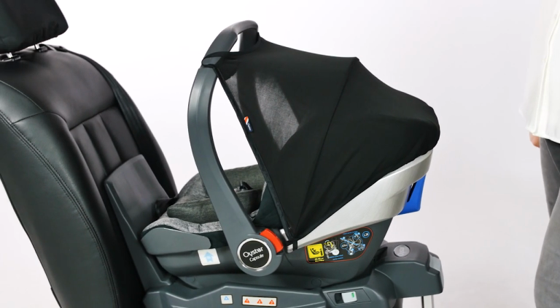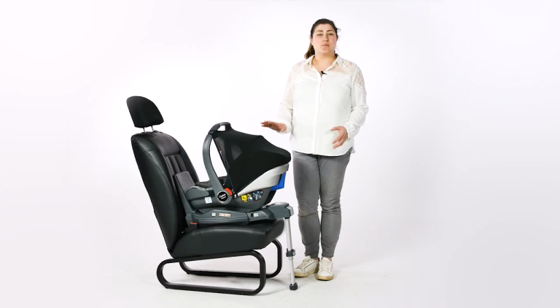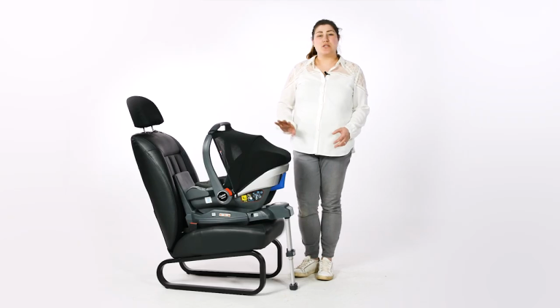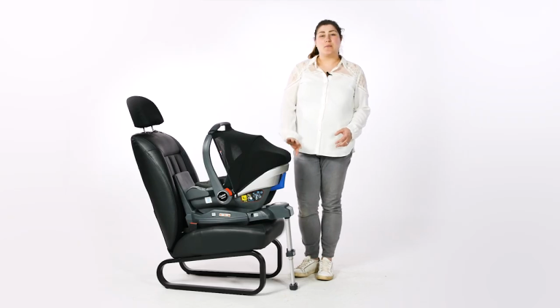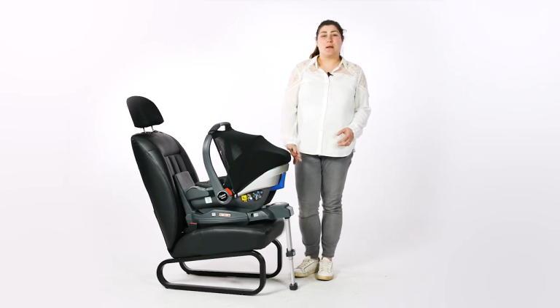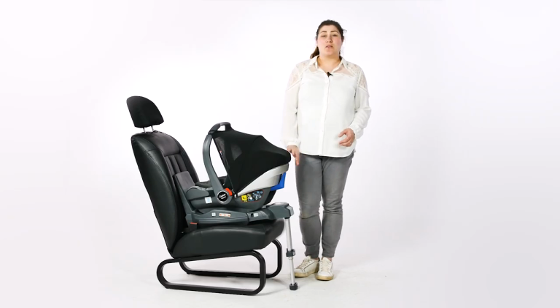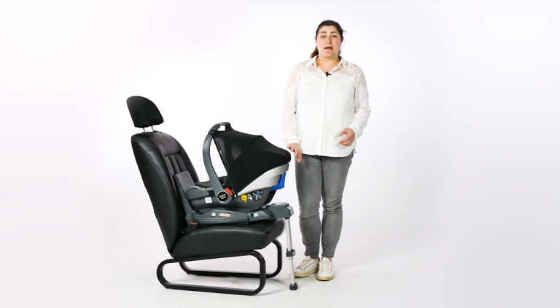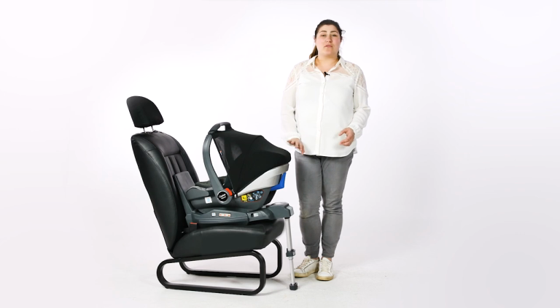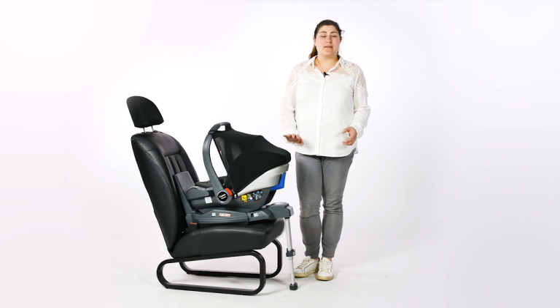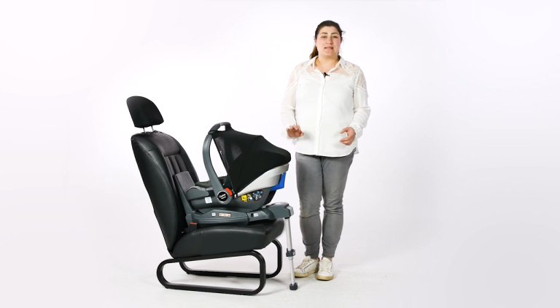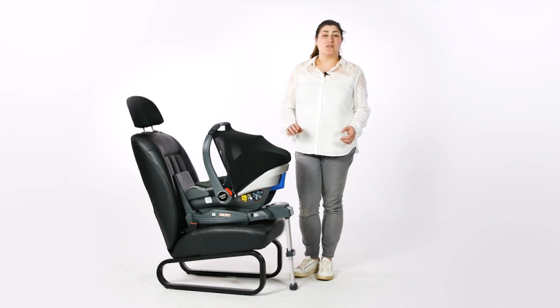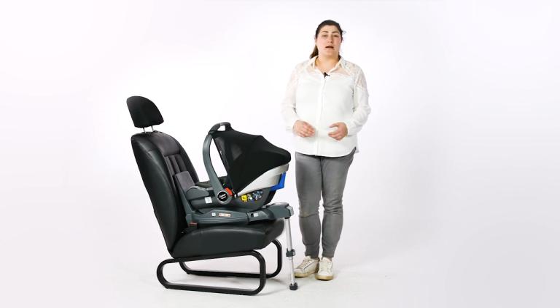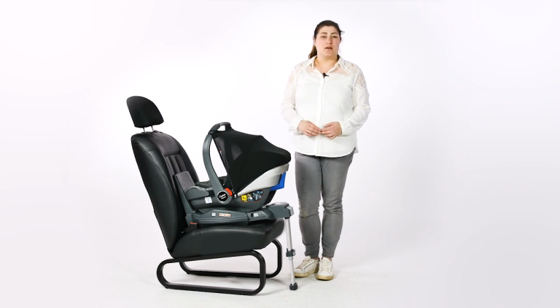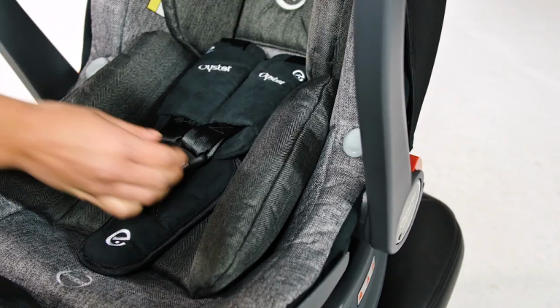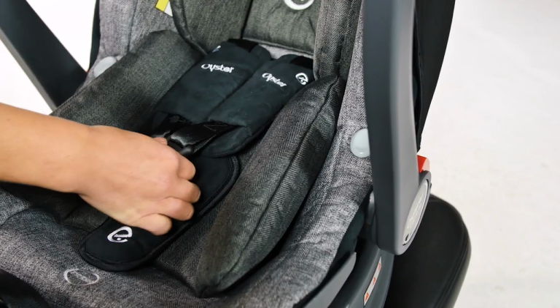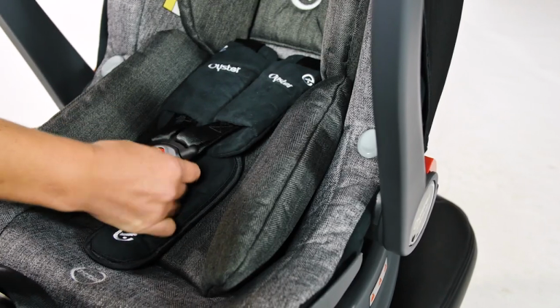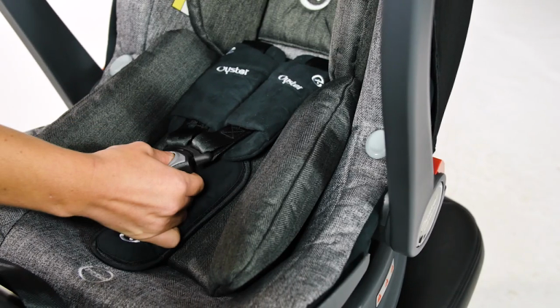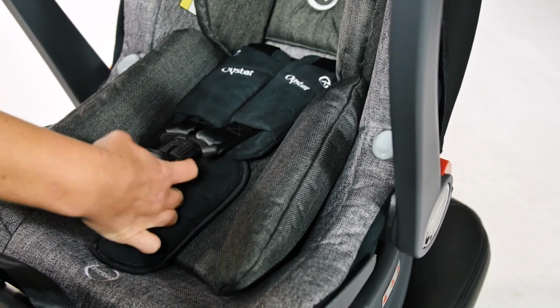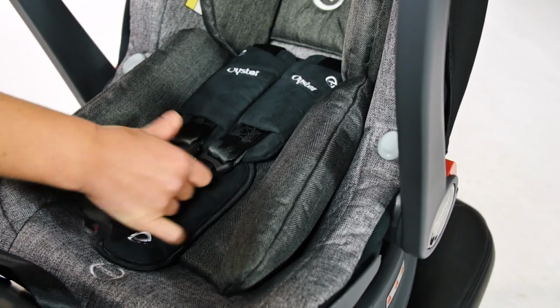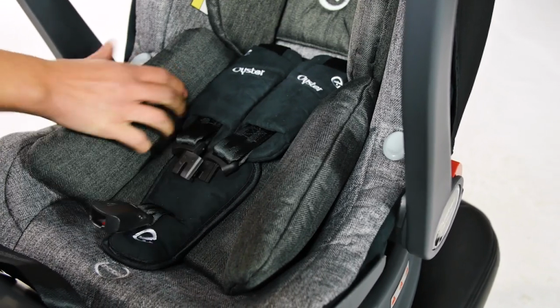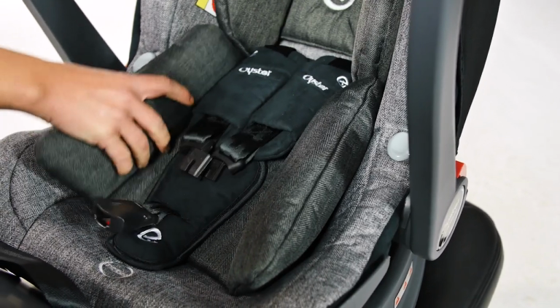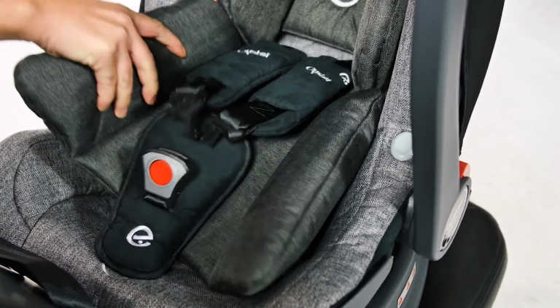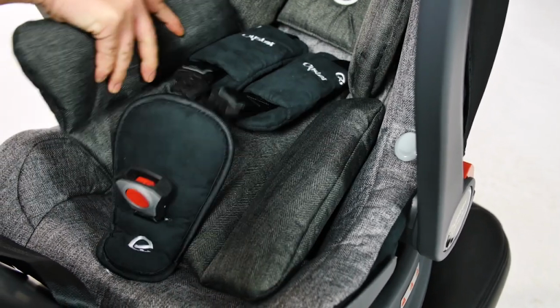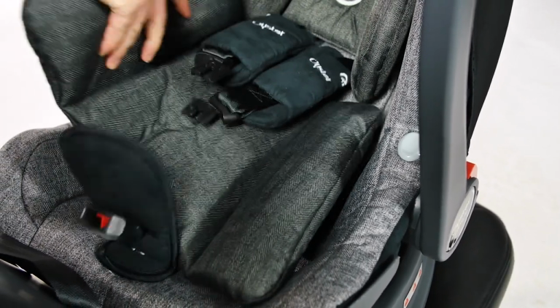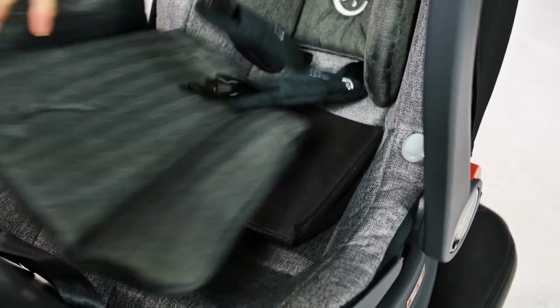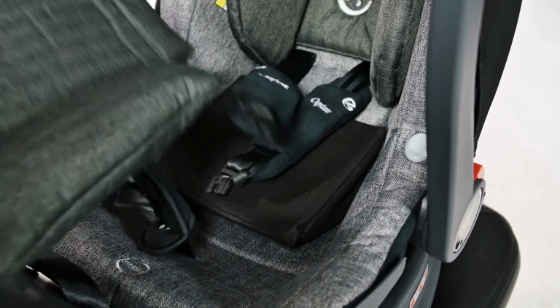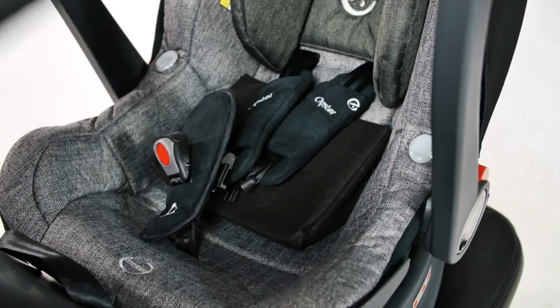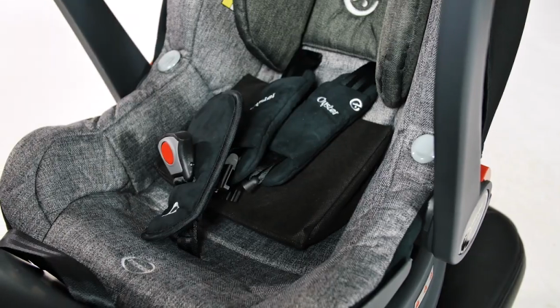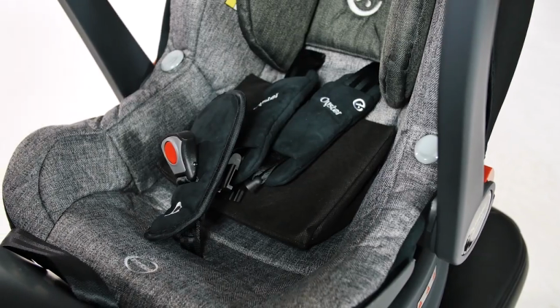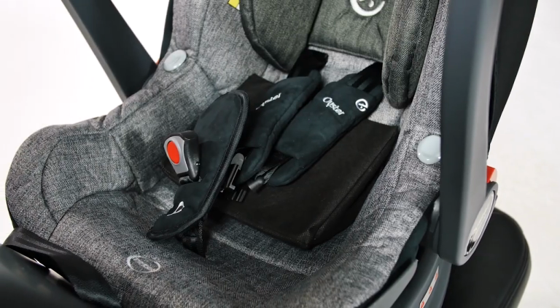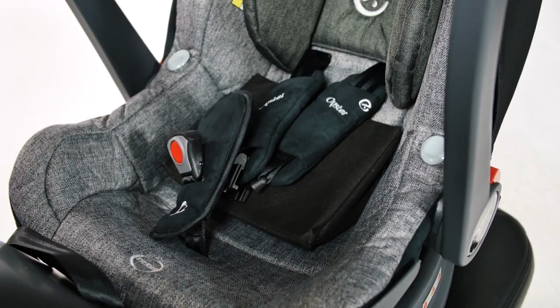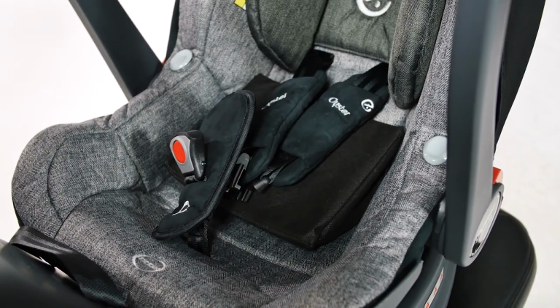There's a brushed aluminium plate on the back that really gives the seat a defined look. As your baby grows, the newborn wedge, body hugger and additional padding can be removed.